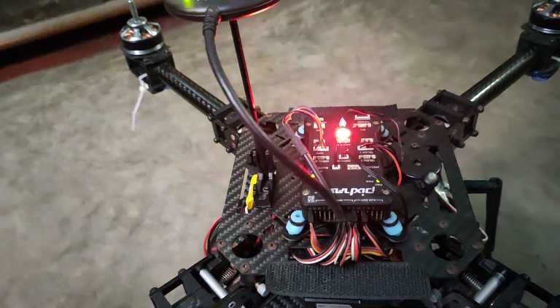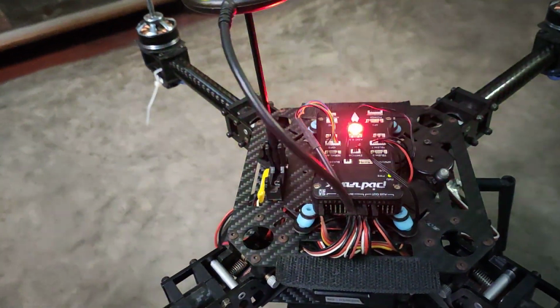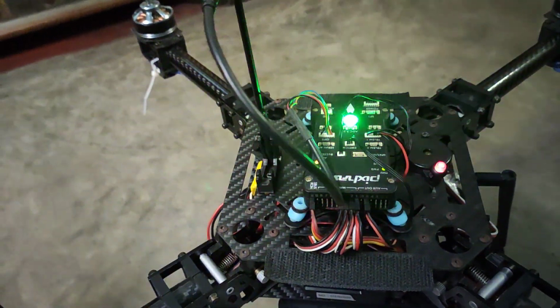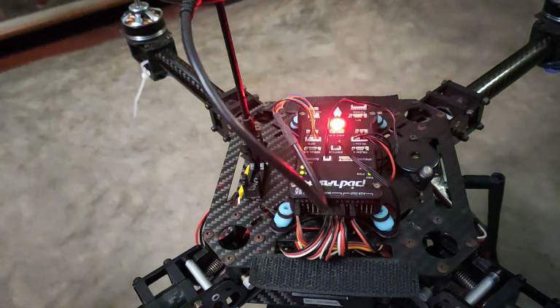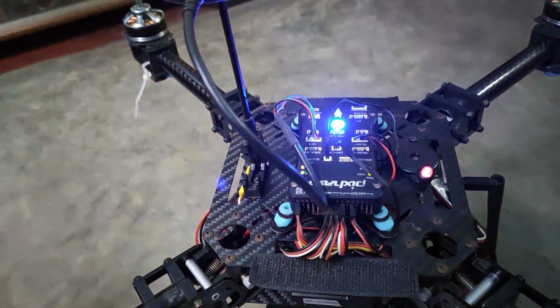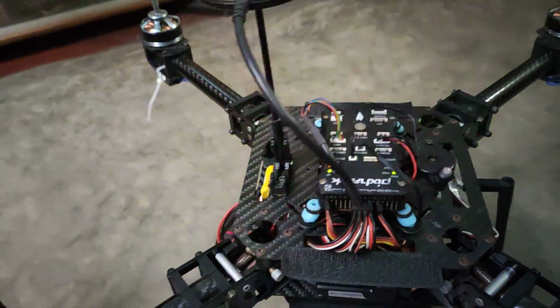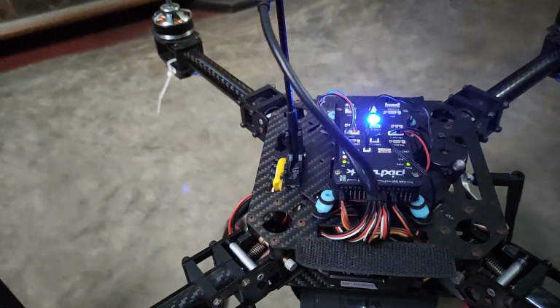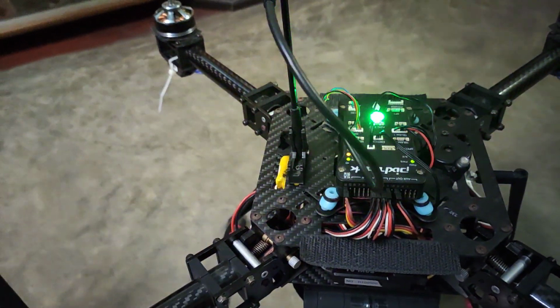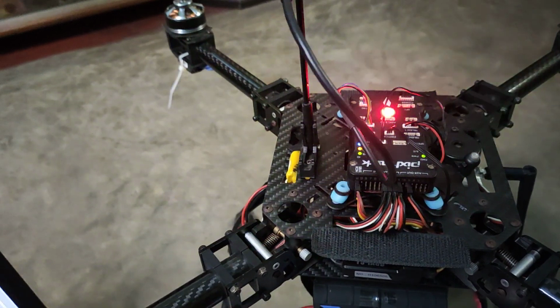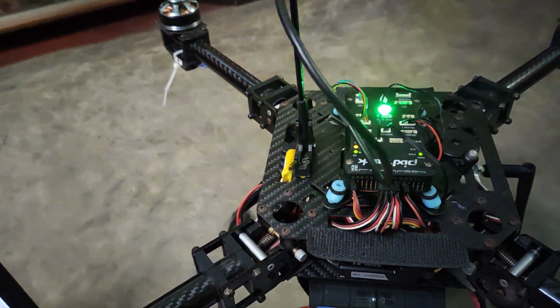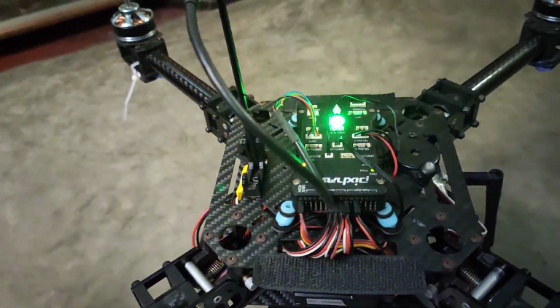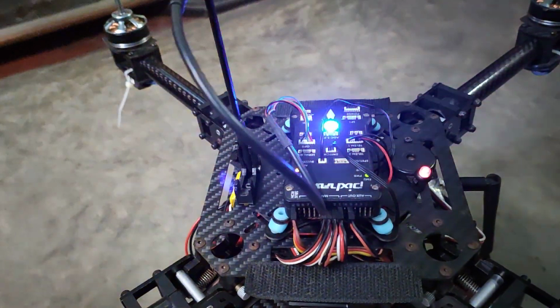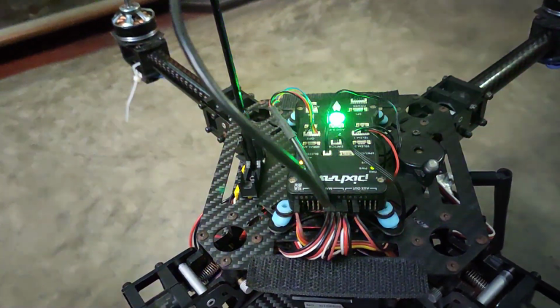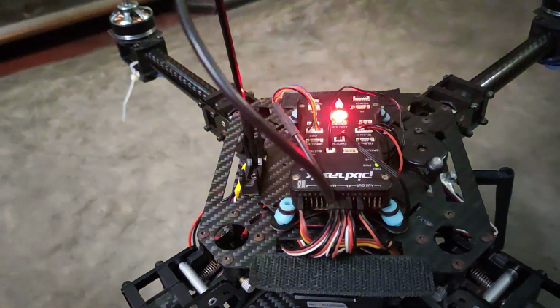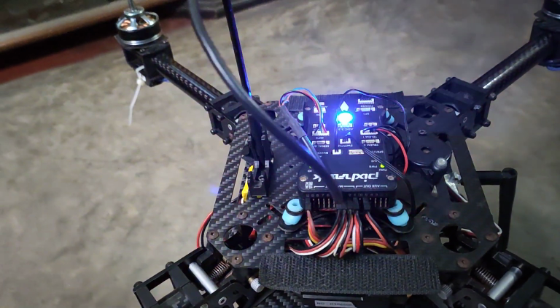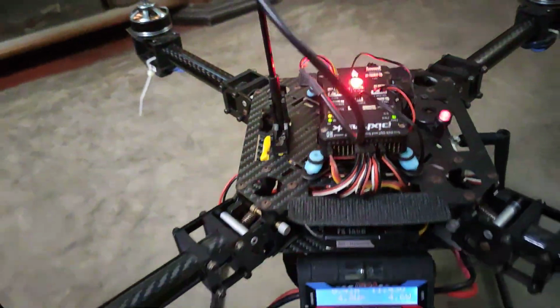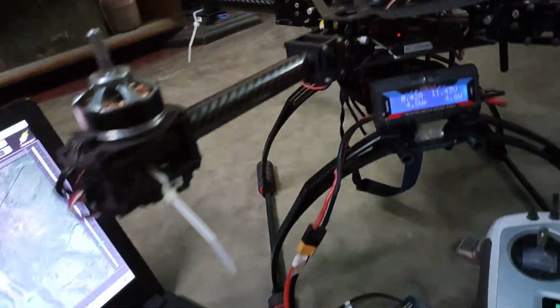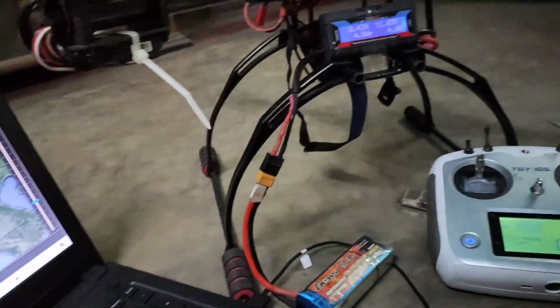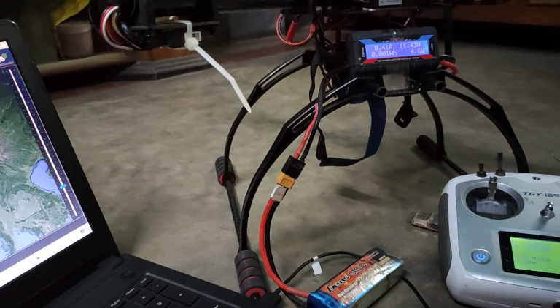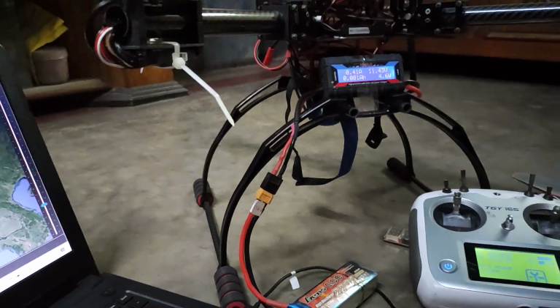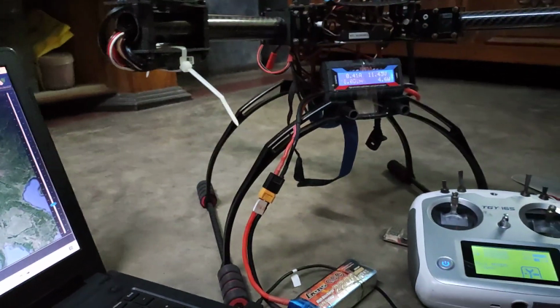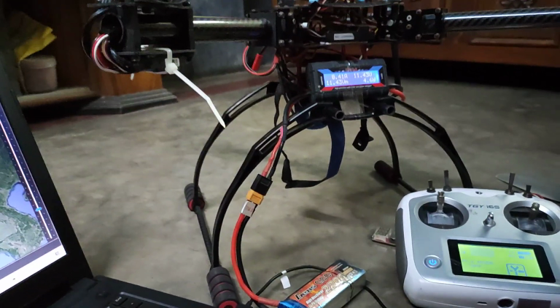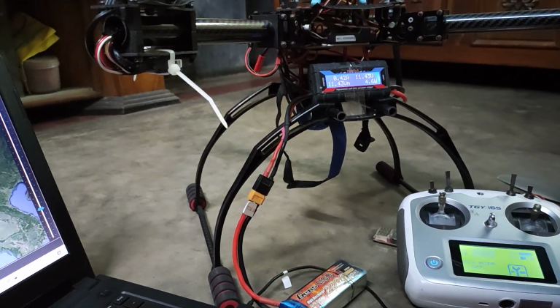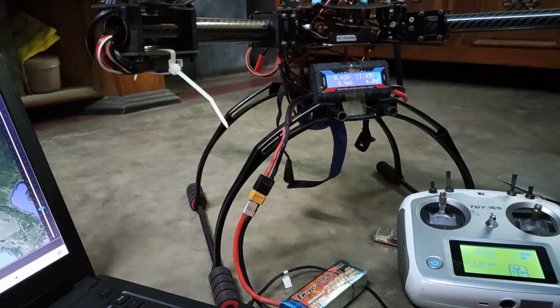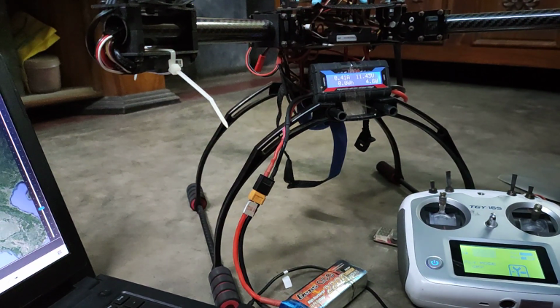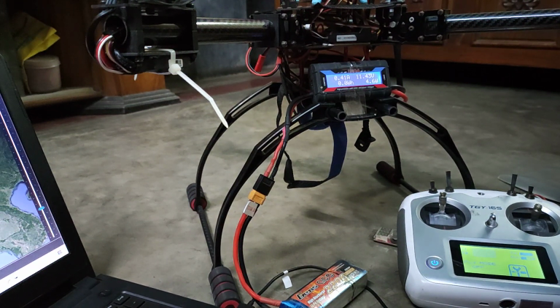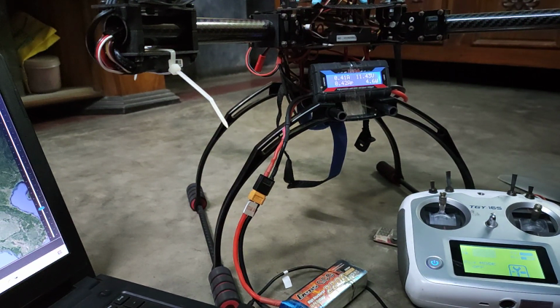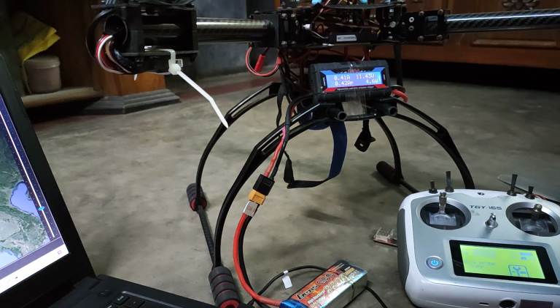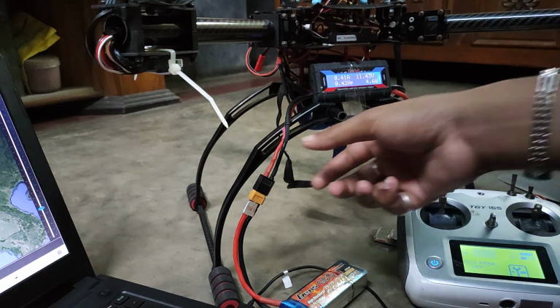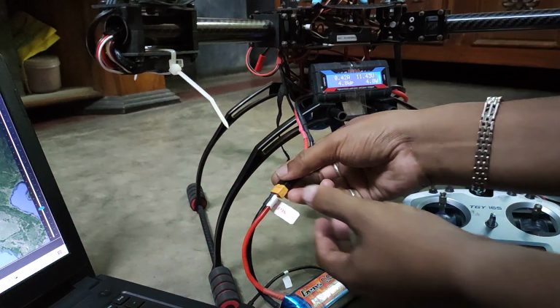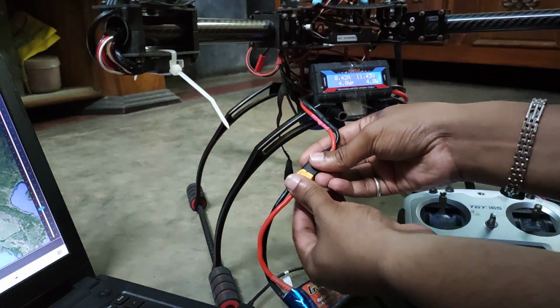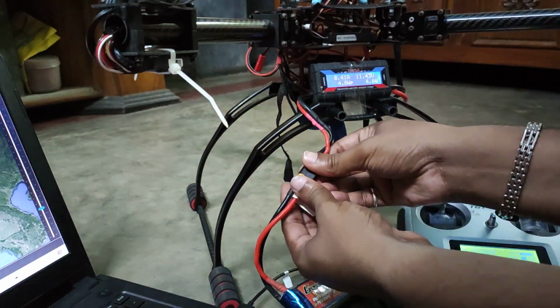Here you can see a LED sequence where the red, green, and yellow lights are blinking very fast. This means that the next time I connect the battery, it will go into ESC calibration mode.